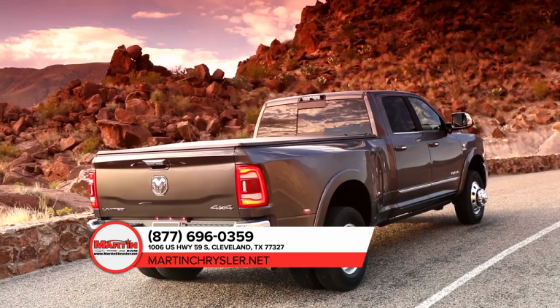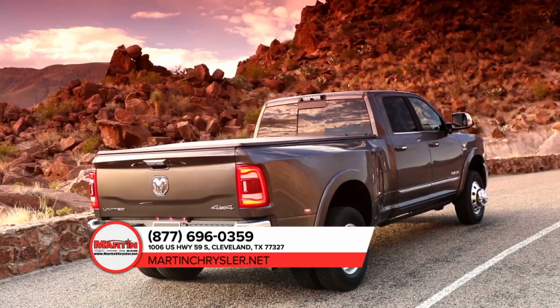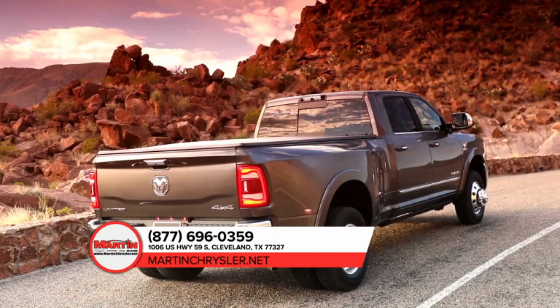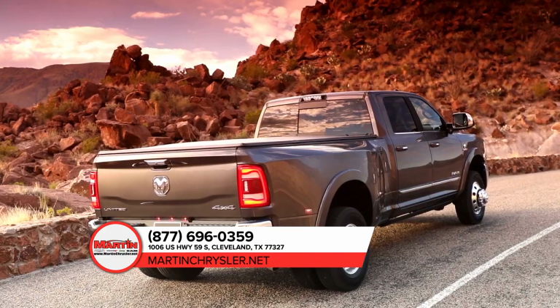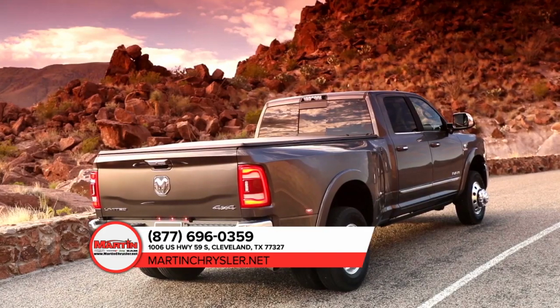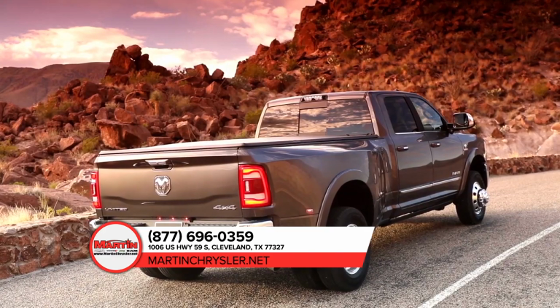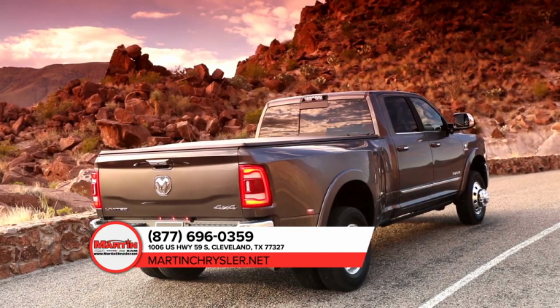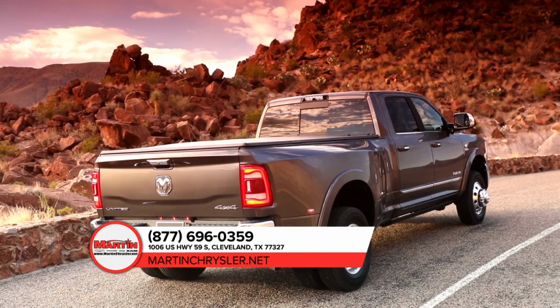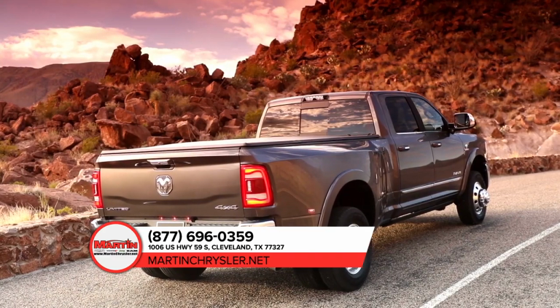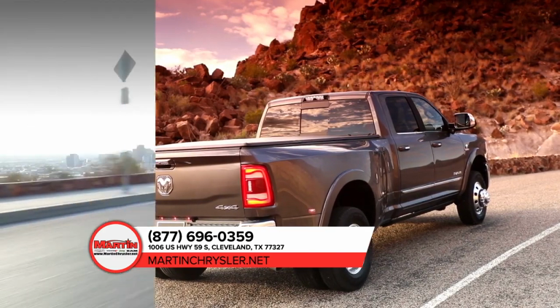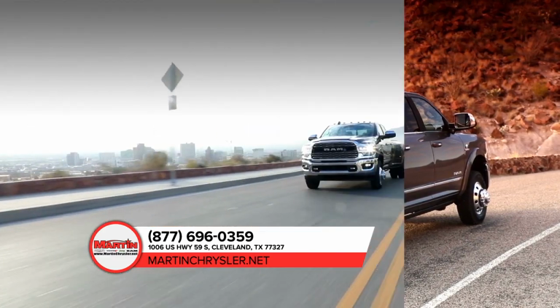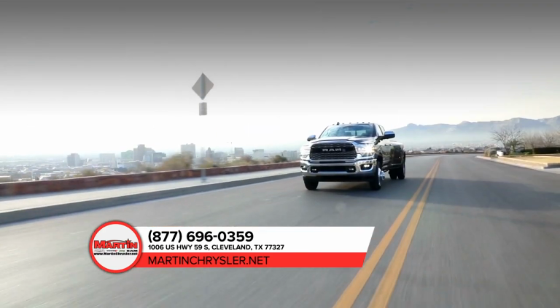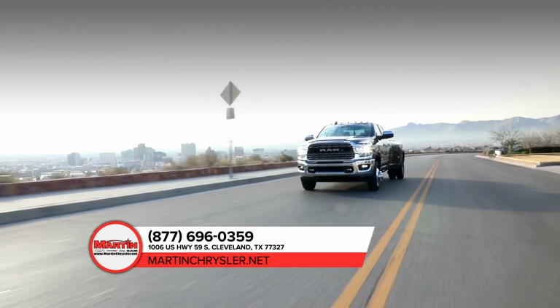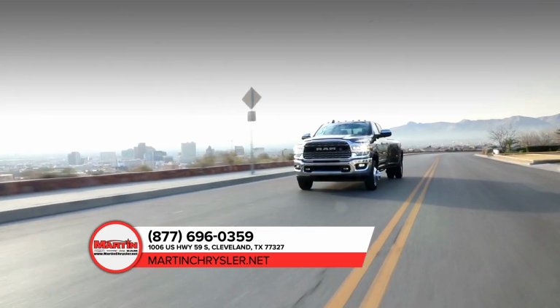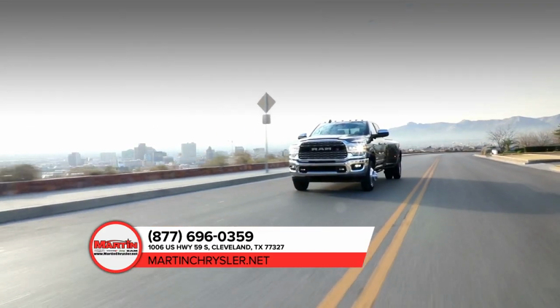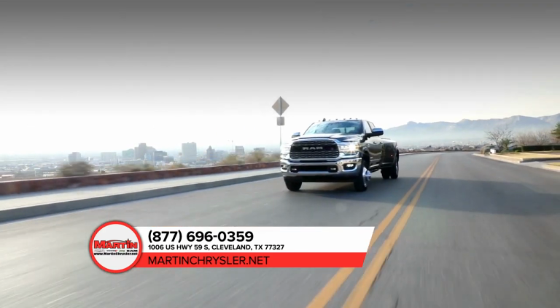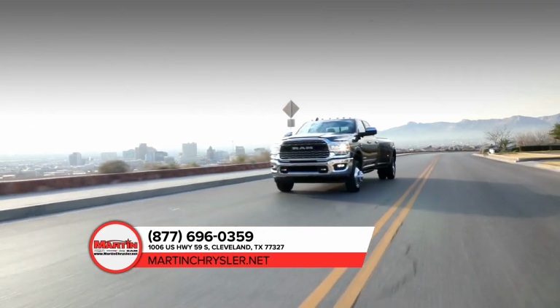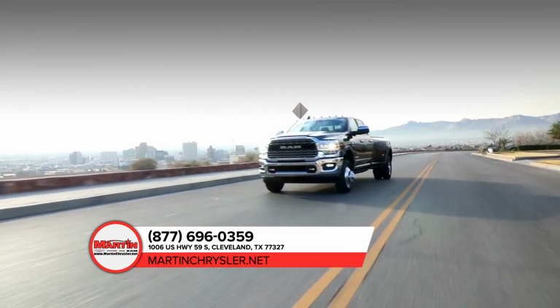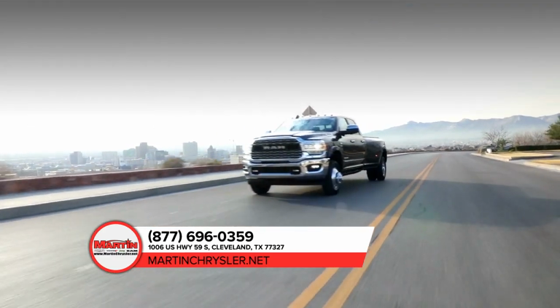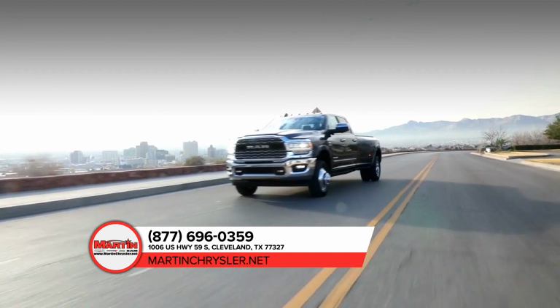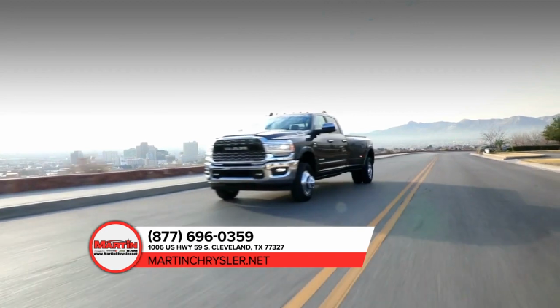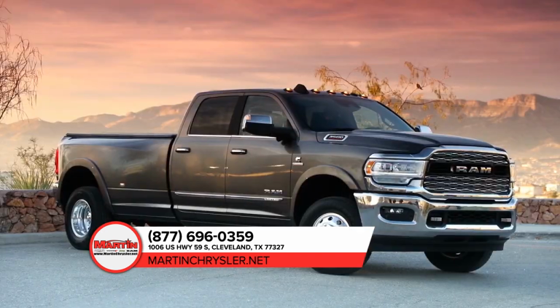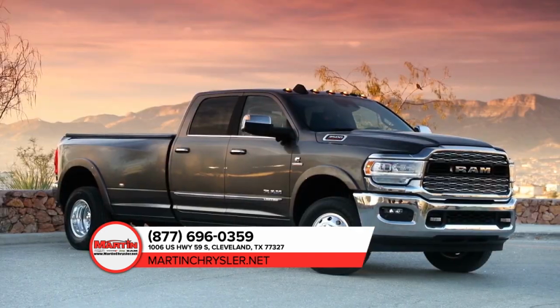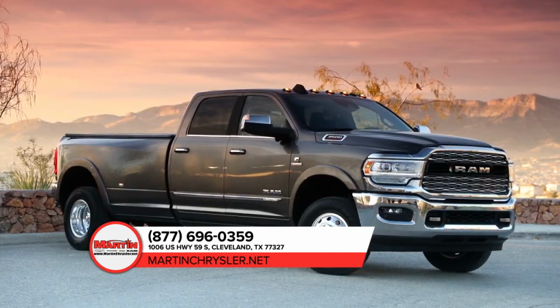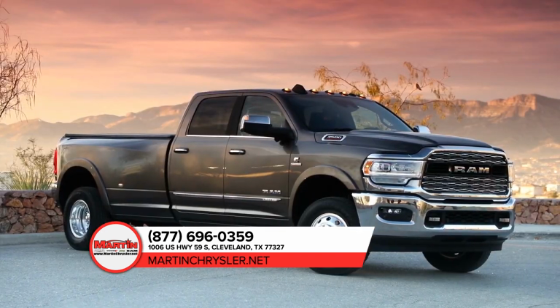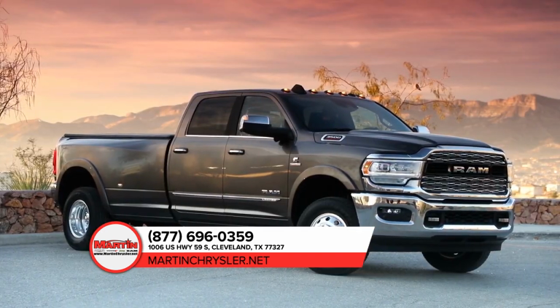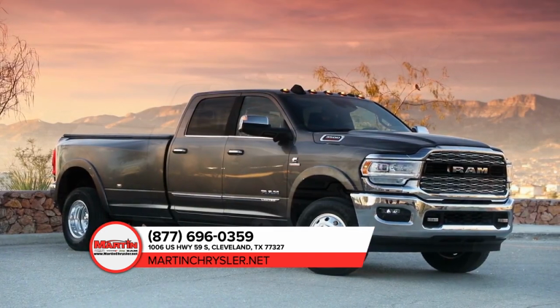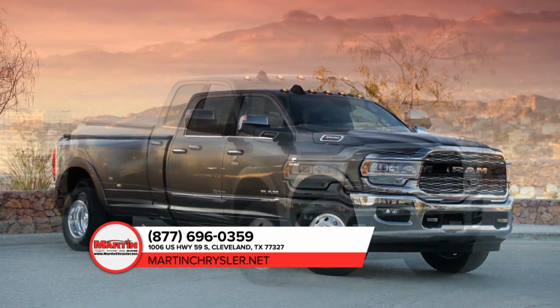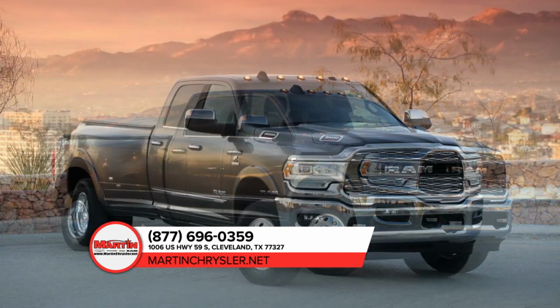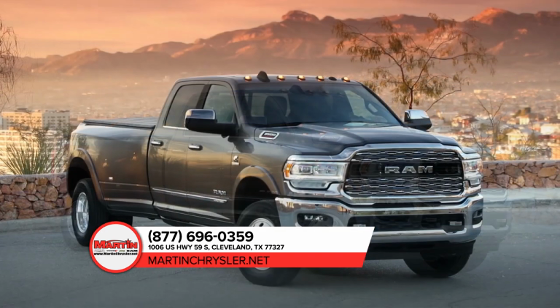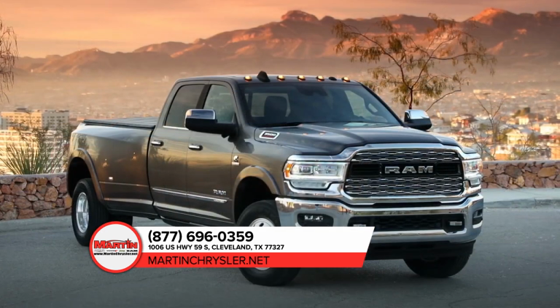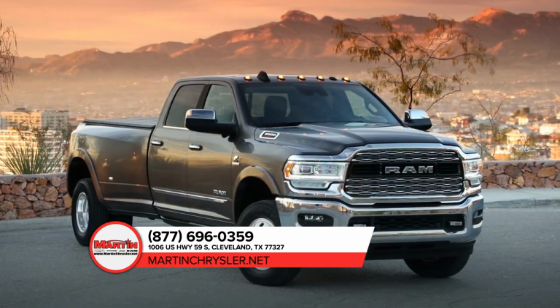Here to take on any job, Ram 3500 is outfitted with exterior features designed to help you bring along all the tools and equipment you need for the job.